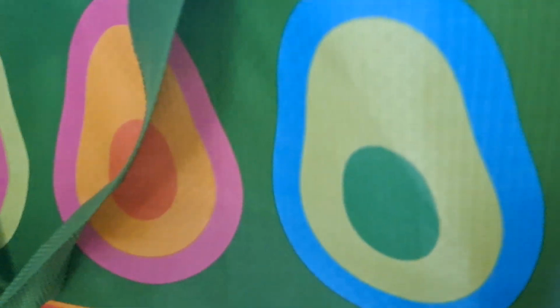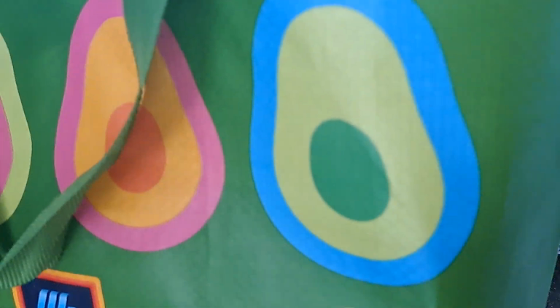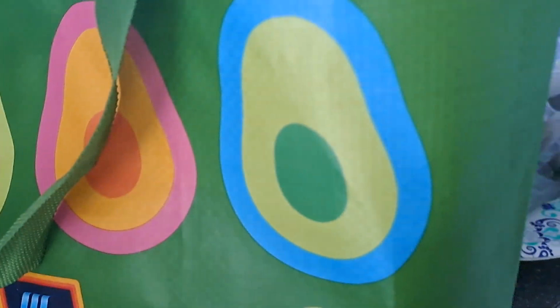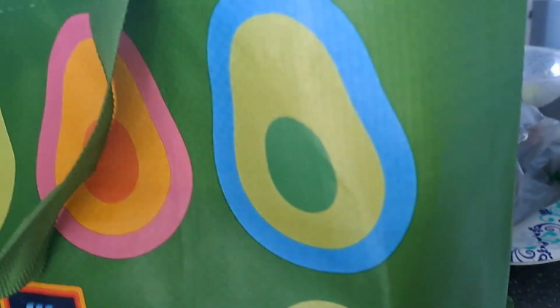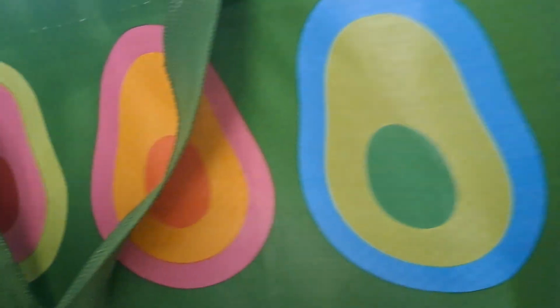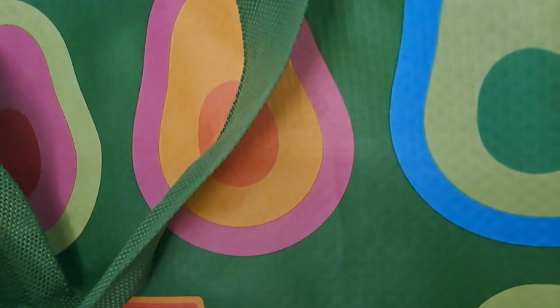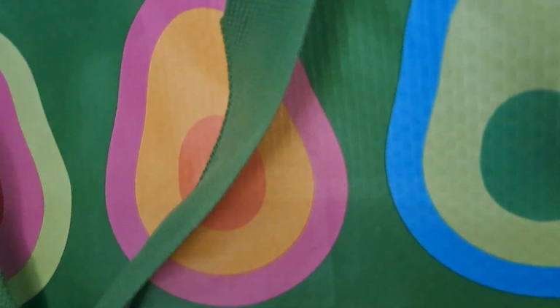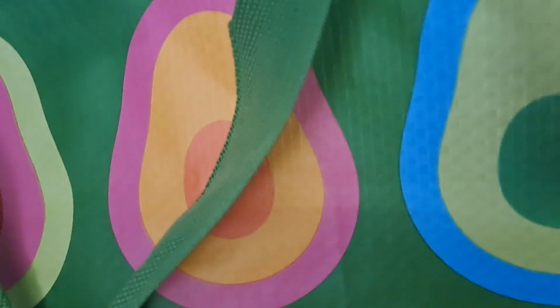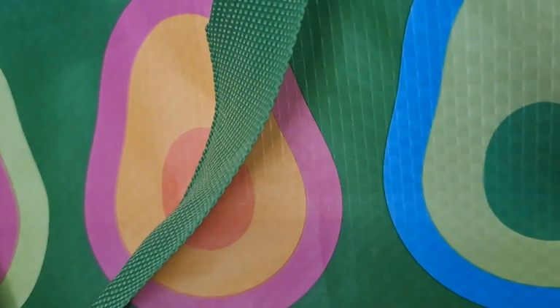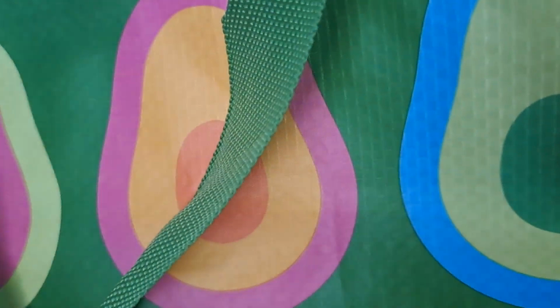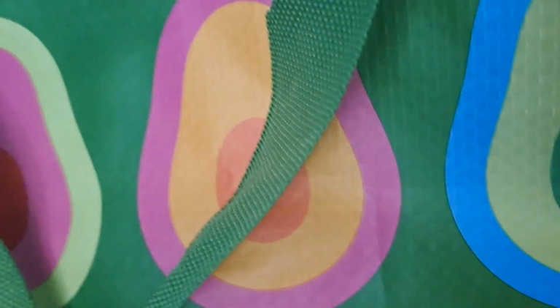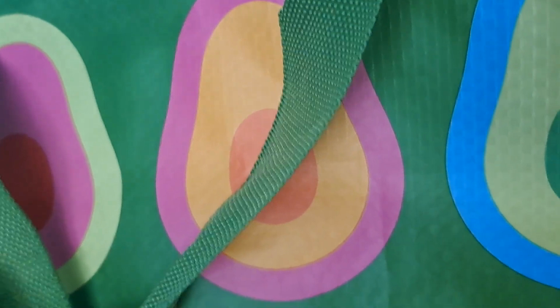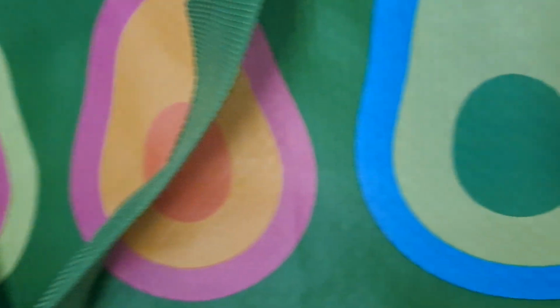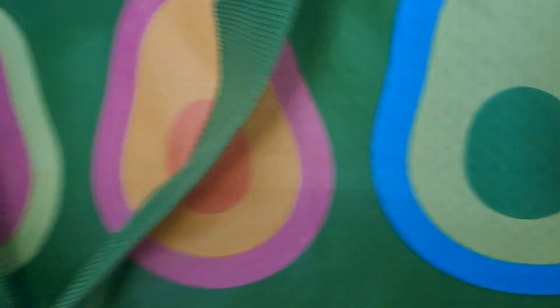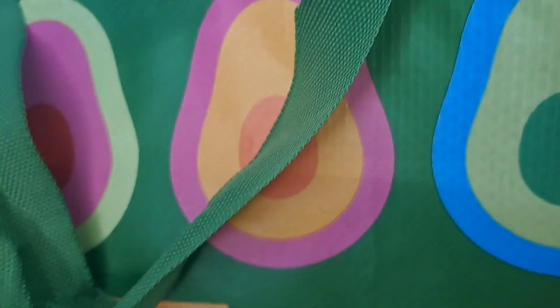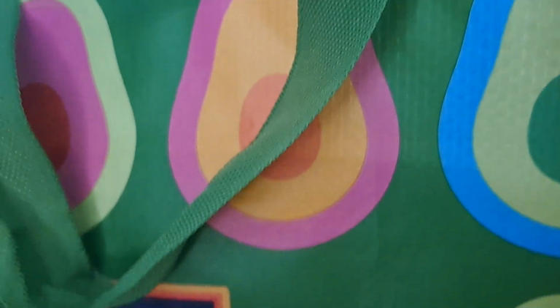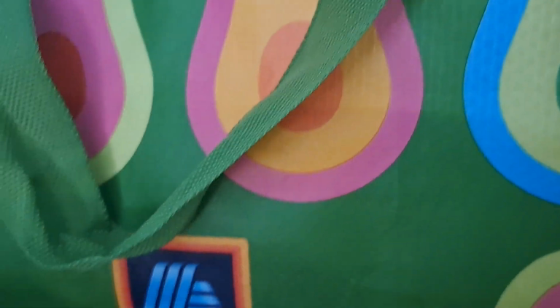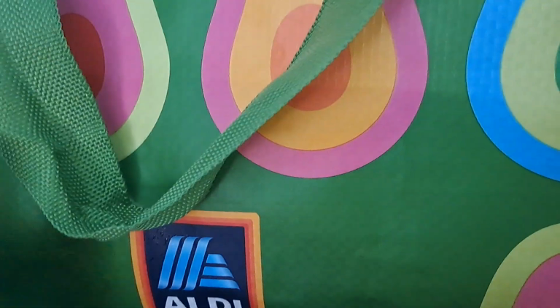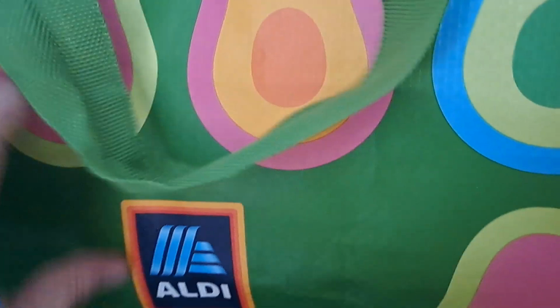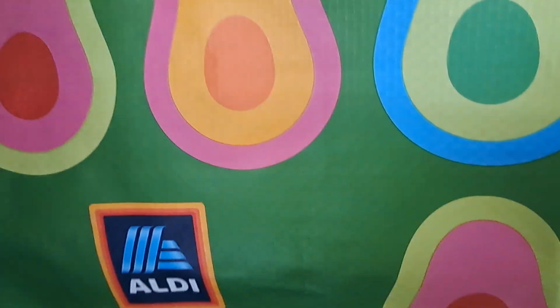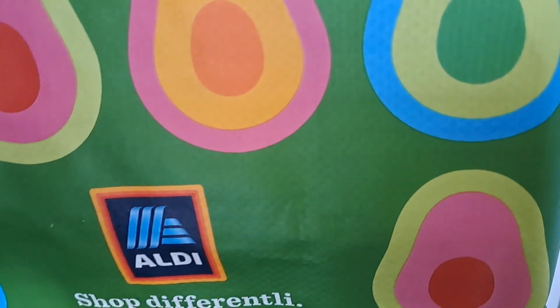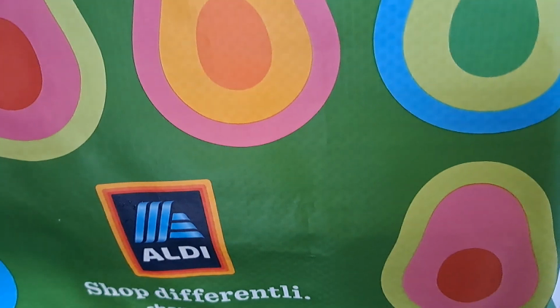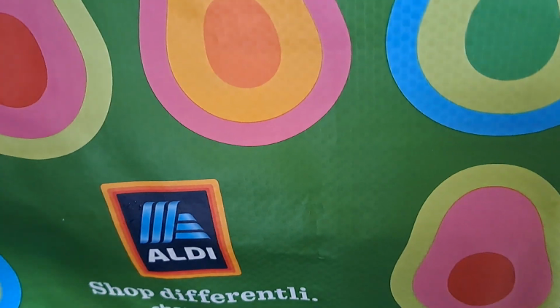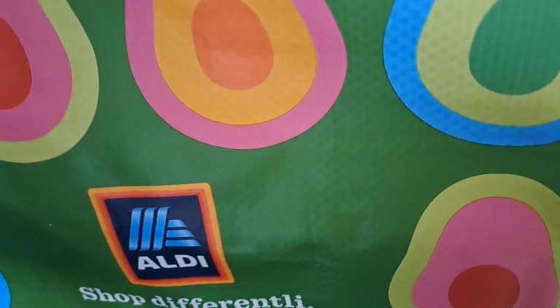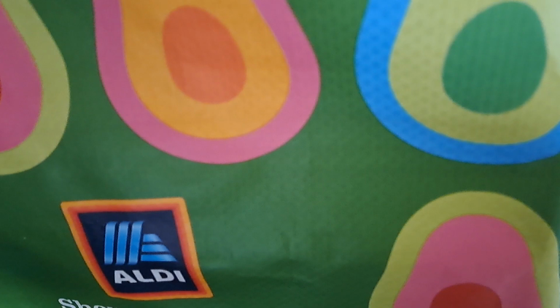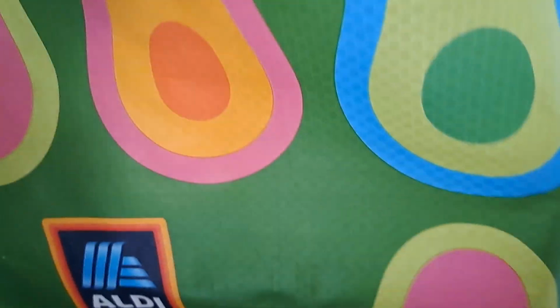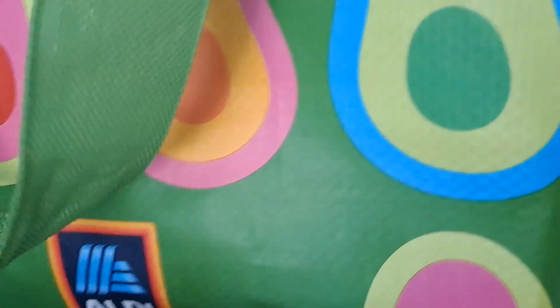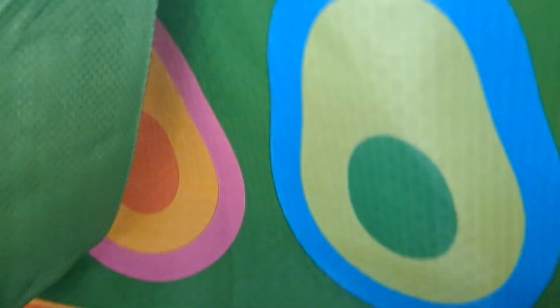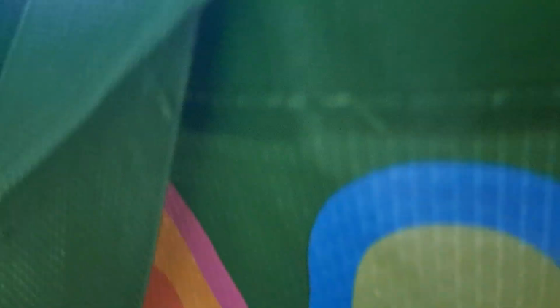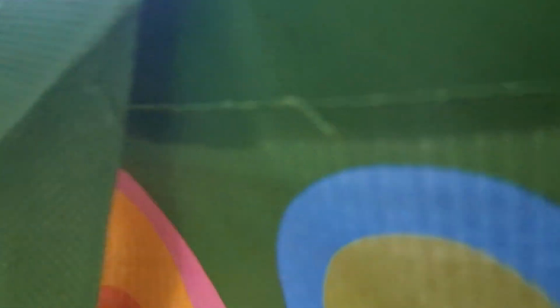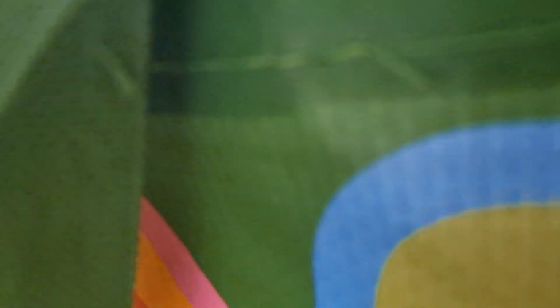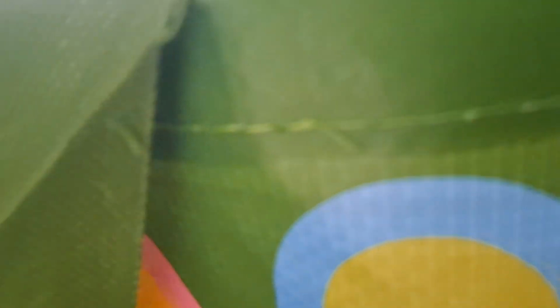So we went to Aldi's like we do every week, majority of the time, and I could not find a quarter. So we ended up buying three of these bags, which you can reuse.